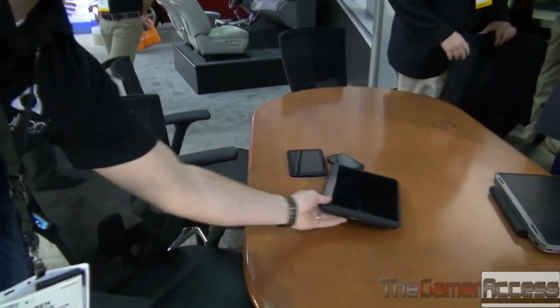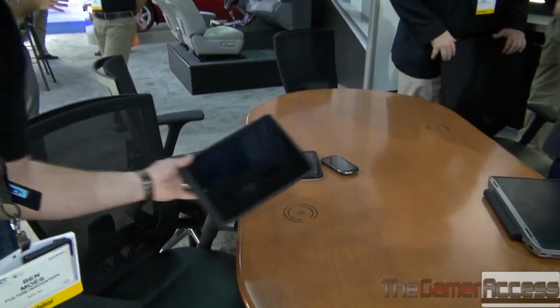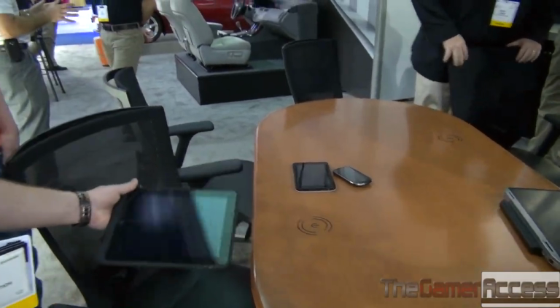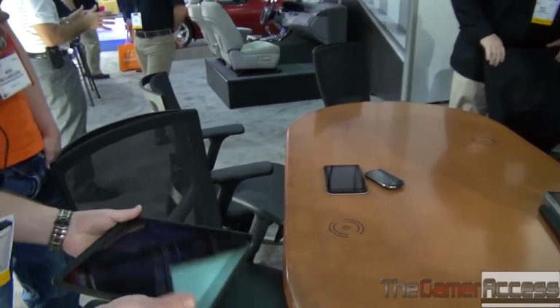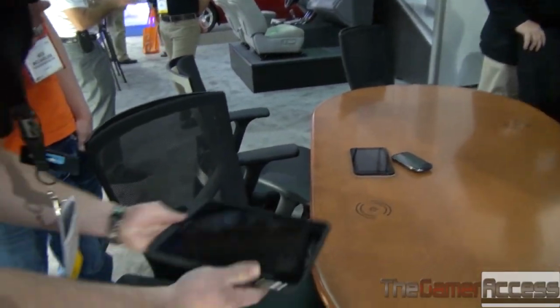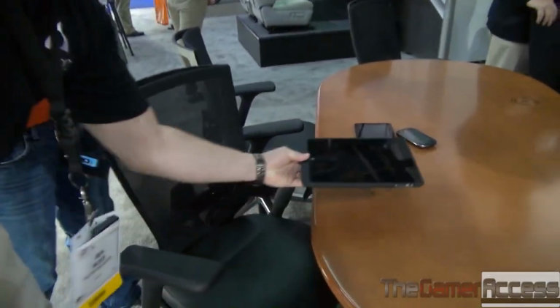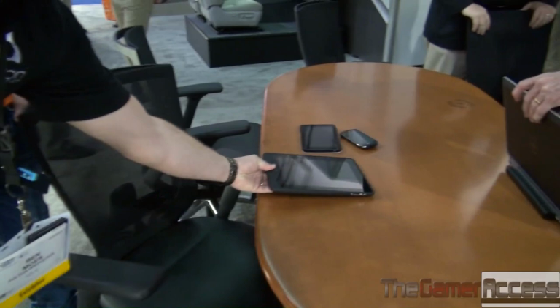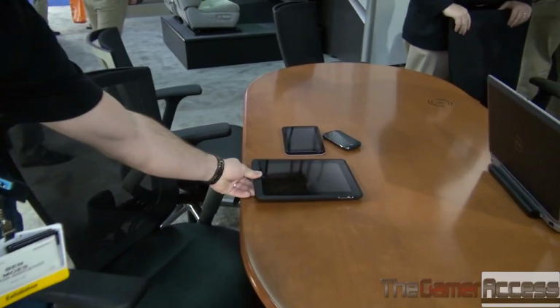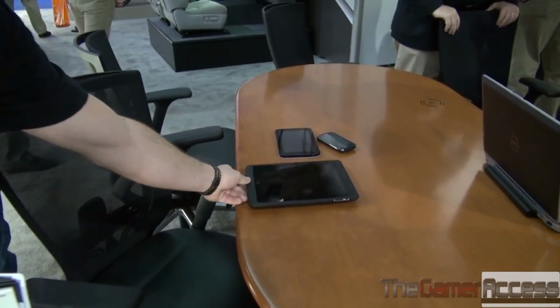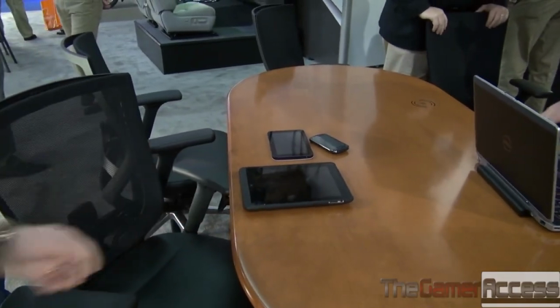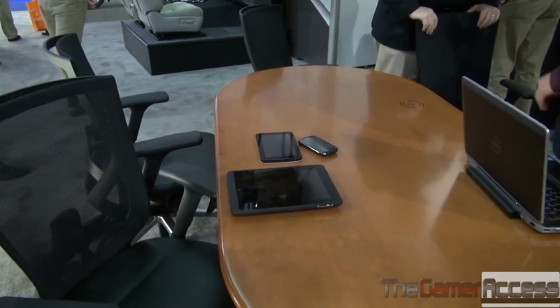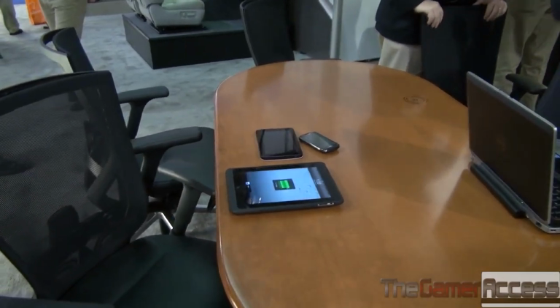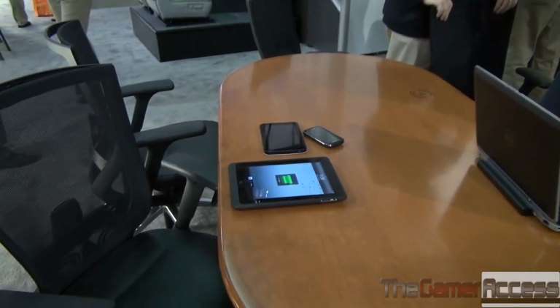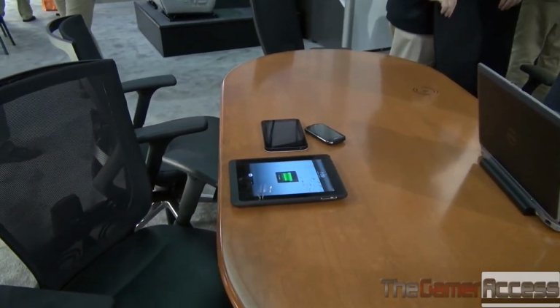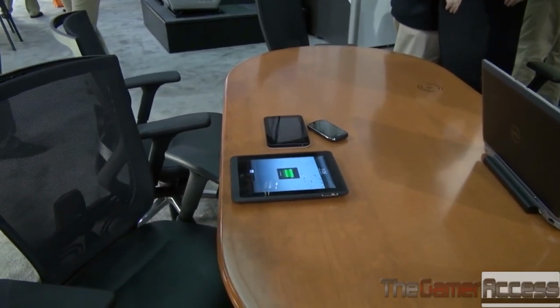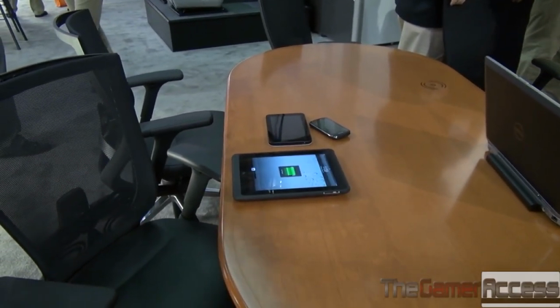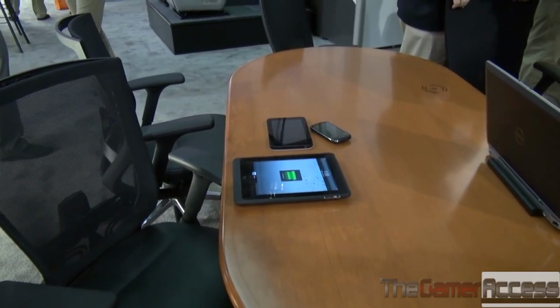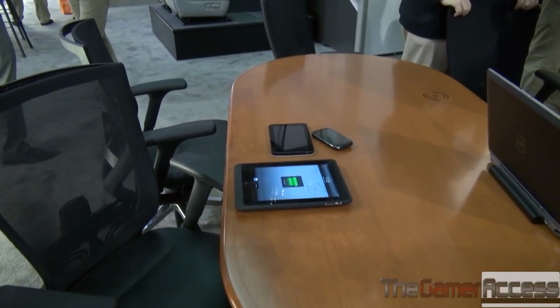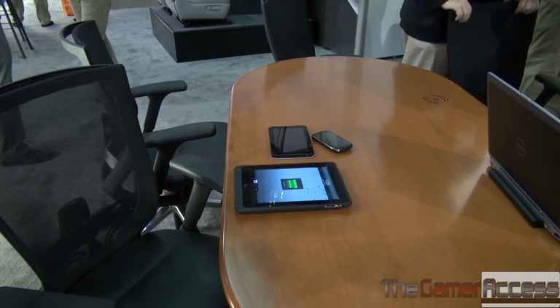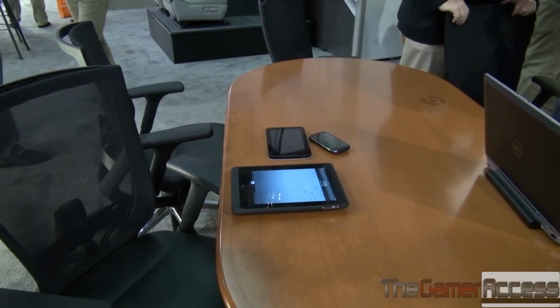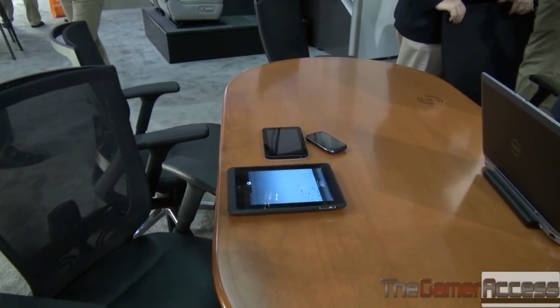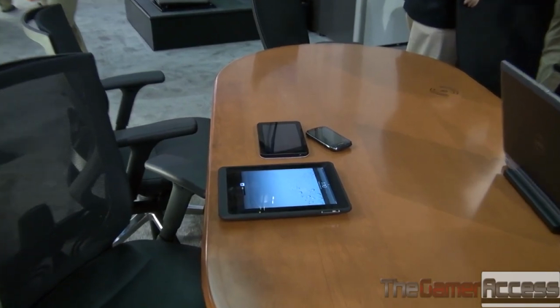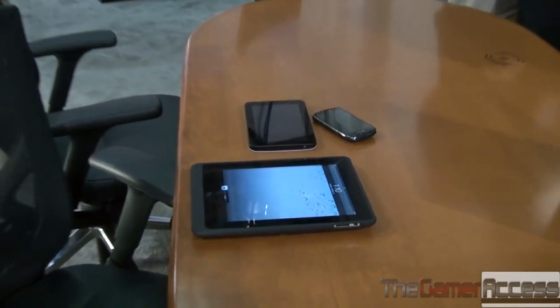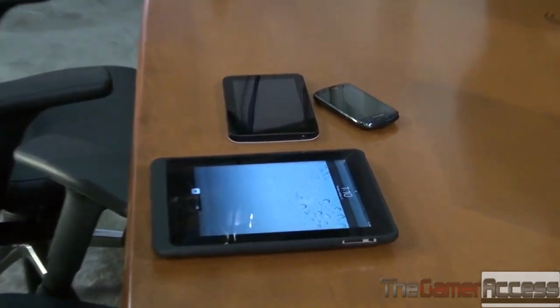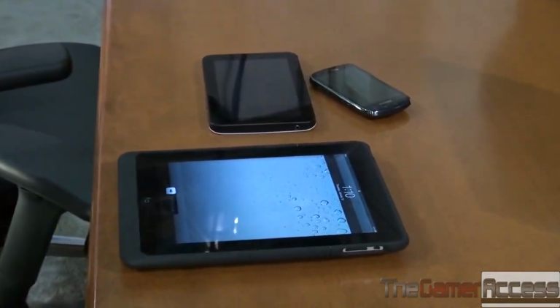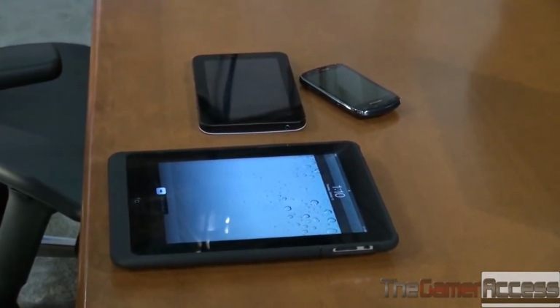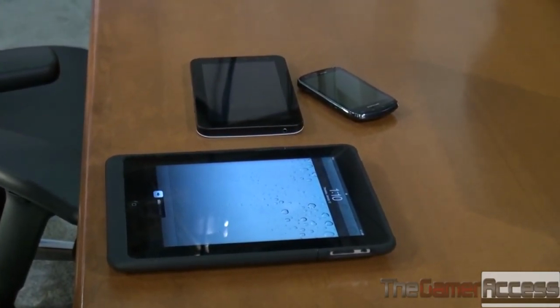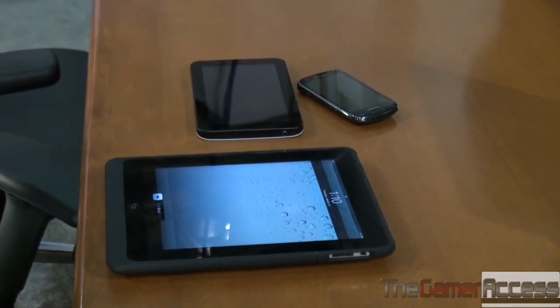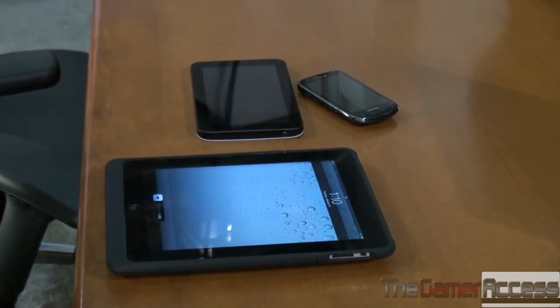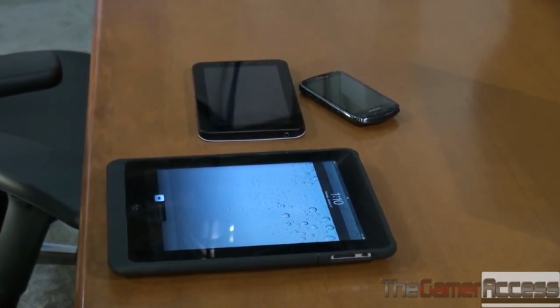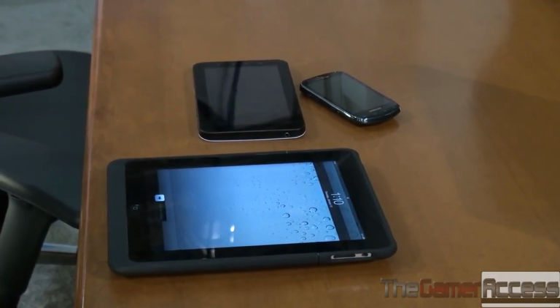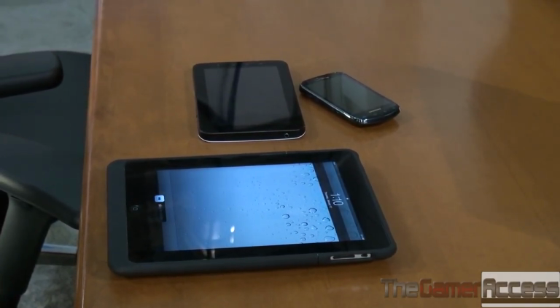So now I can take a device, simply set it down on the charging location, and provide it energy. I won't have to bring my charger to my meeting — I can just set my devices down and they maintain full charge.